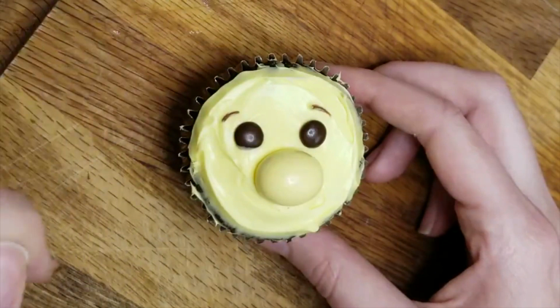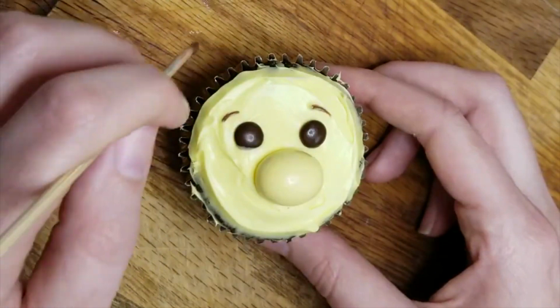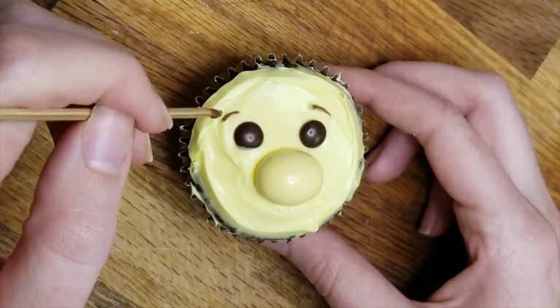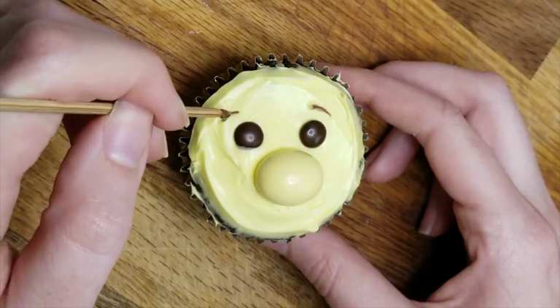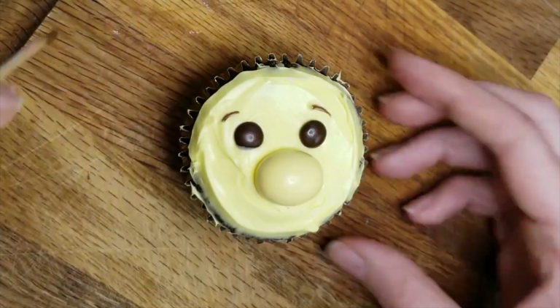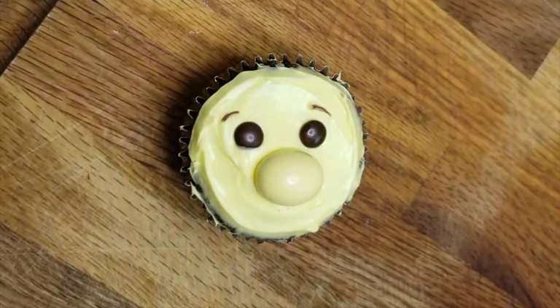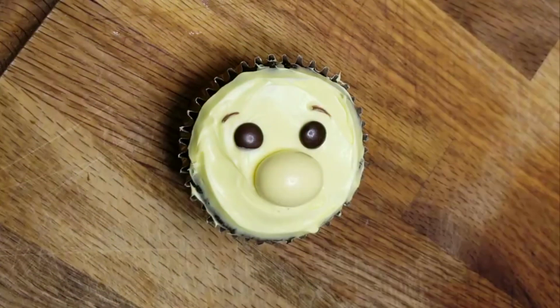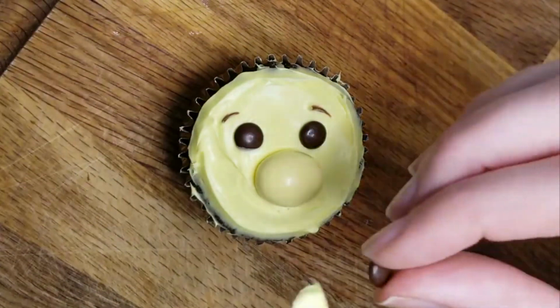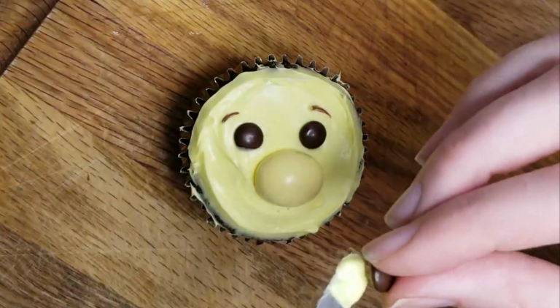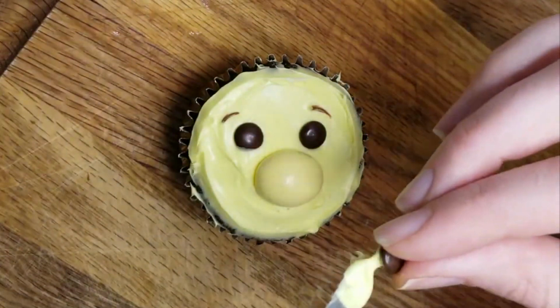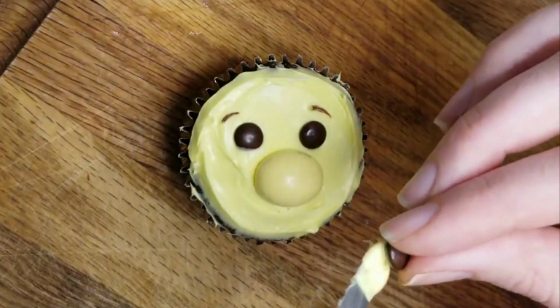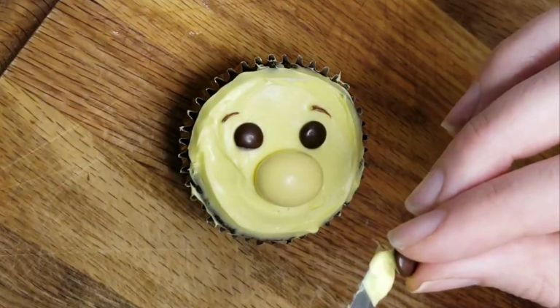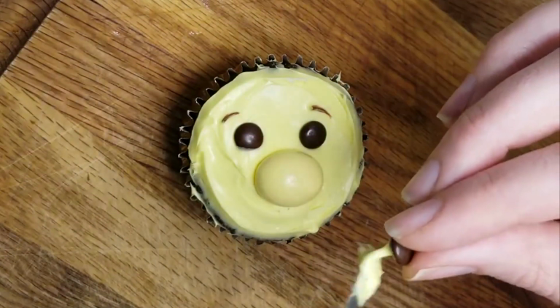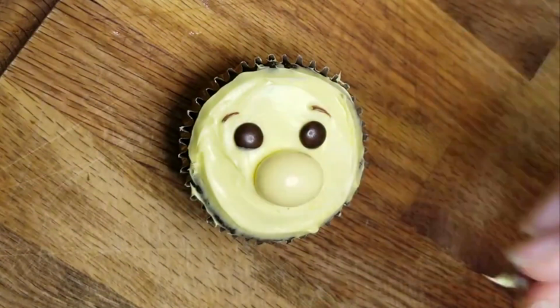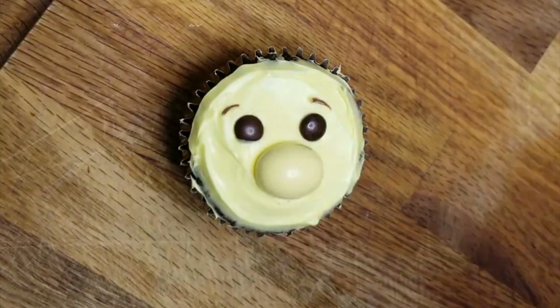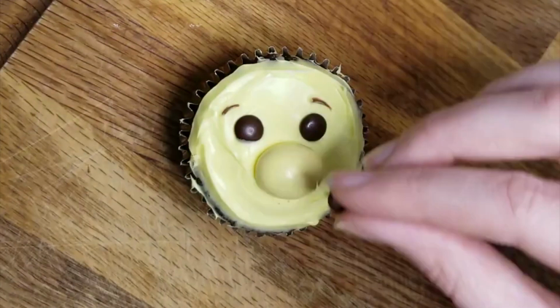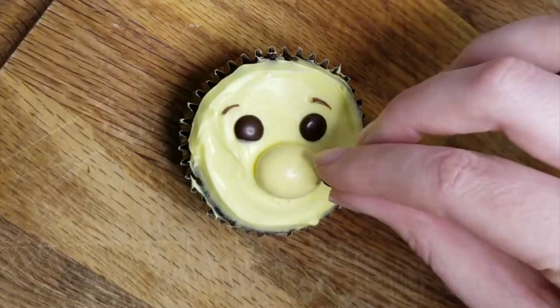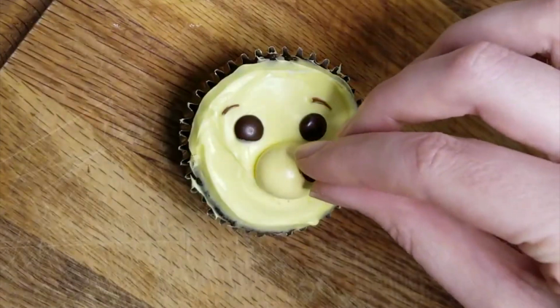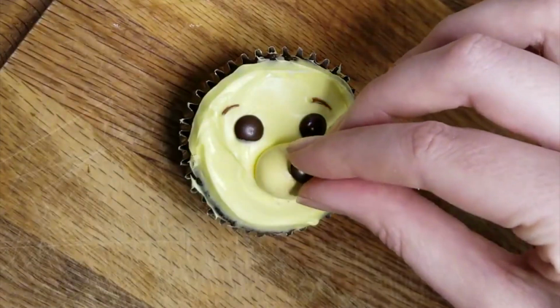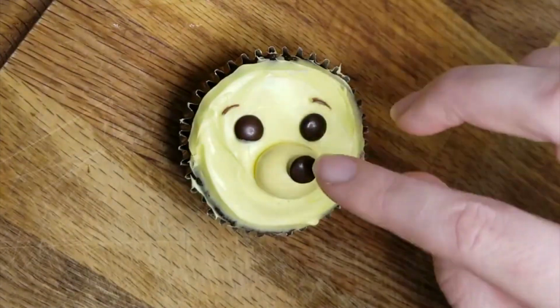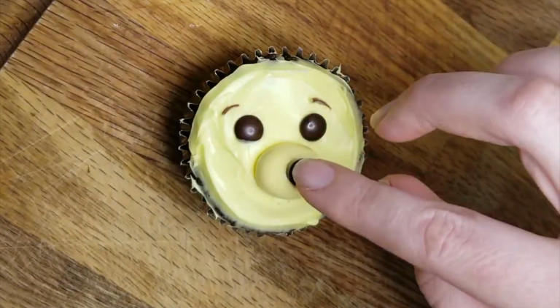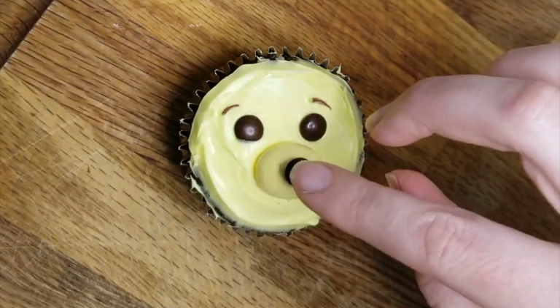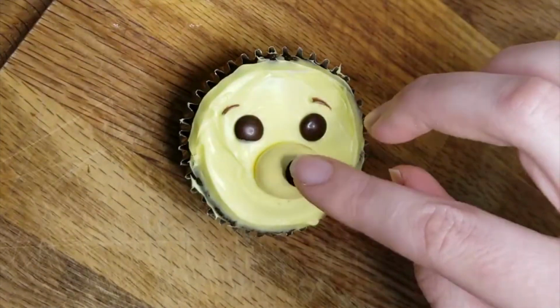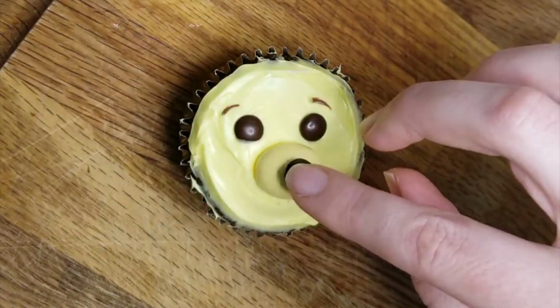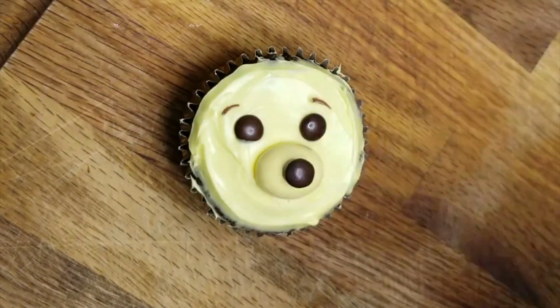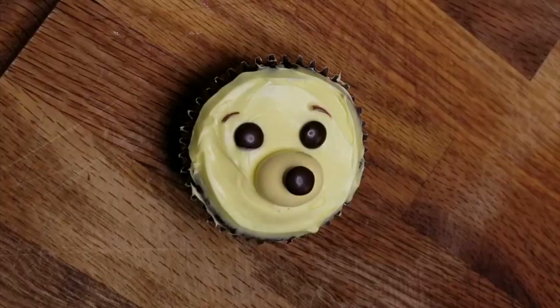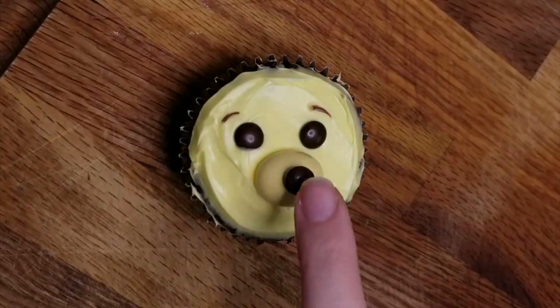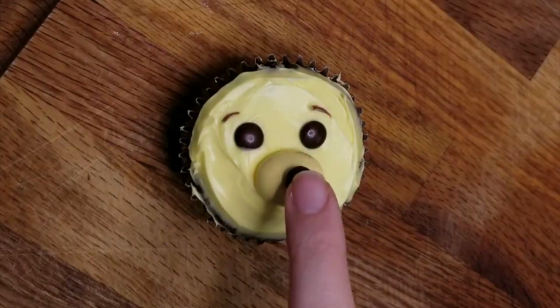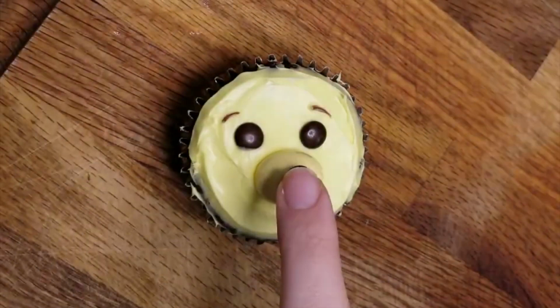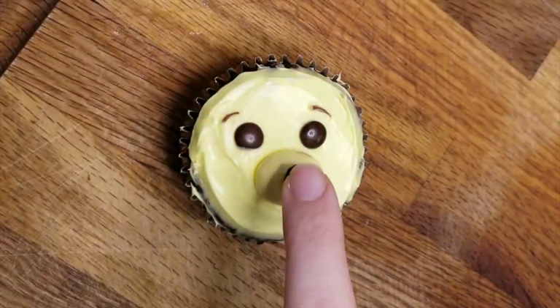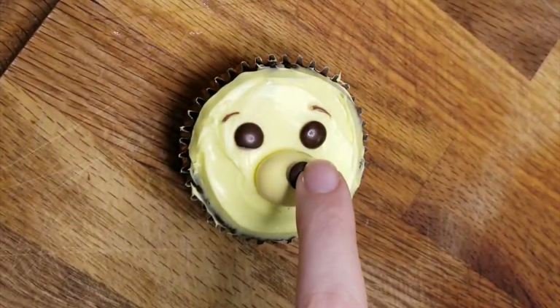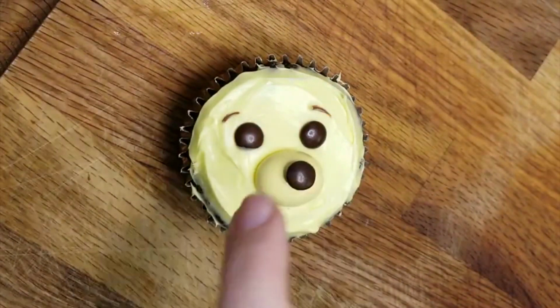Going back to that snout — if you can't find Hershey eggs because it's a little after Easter, no worries. You could always just use a peanut M&M instead and make him a little darker yellow.